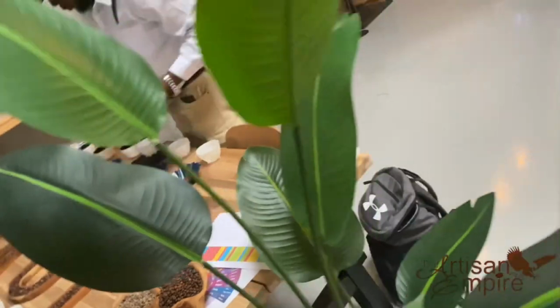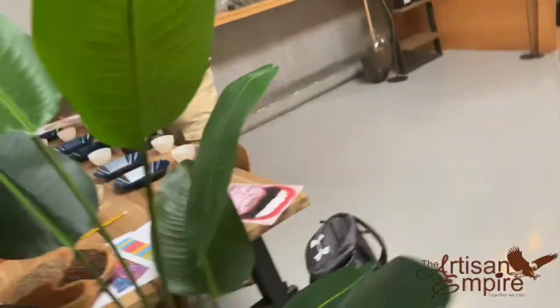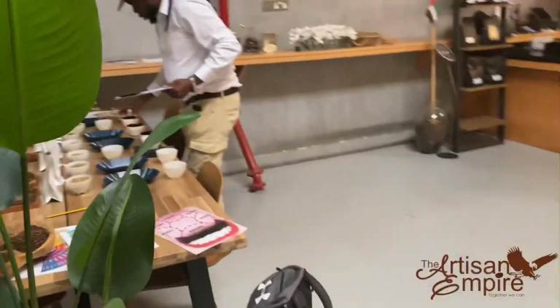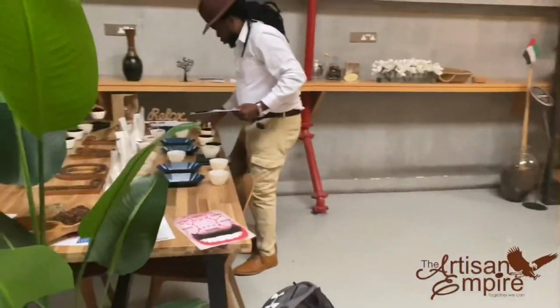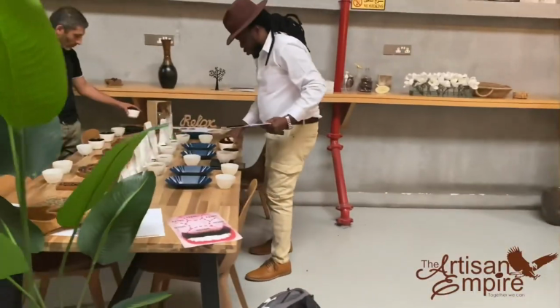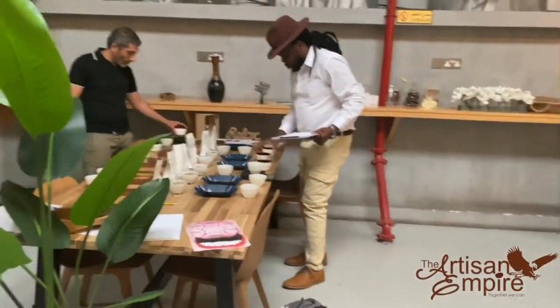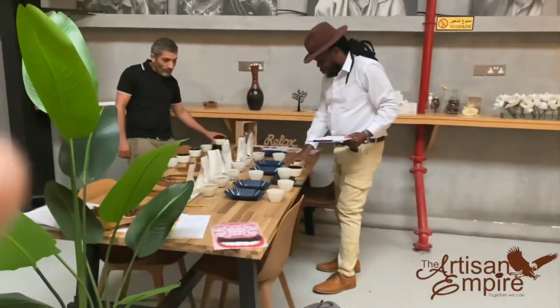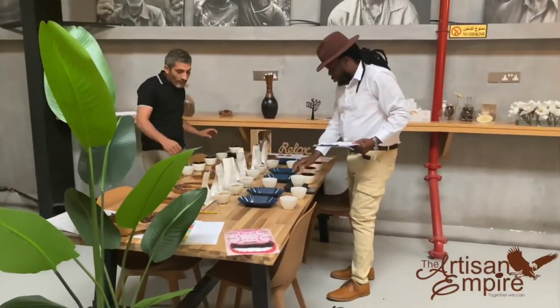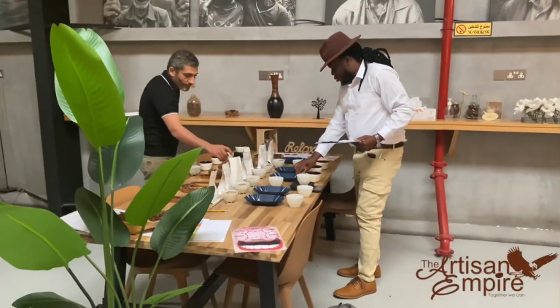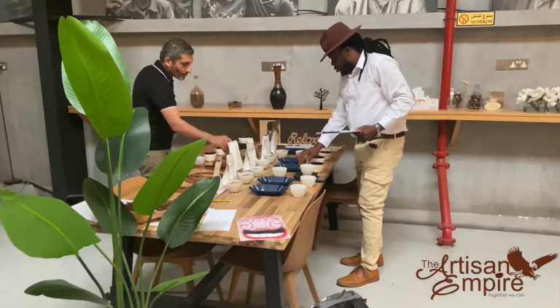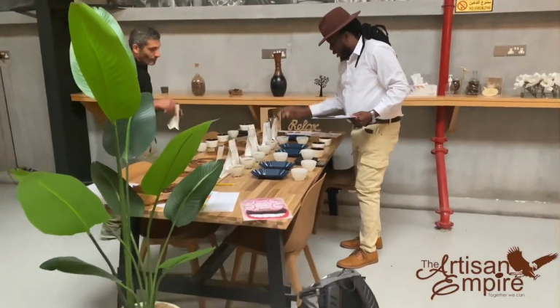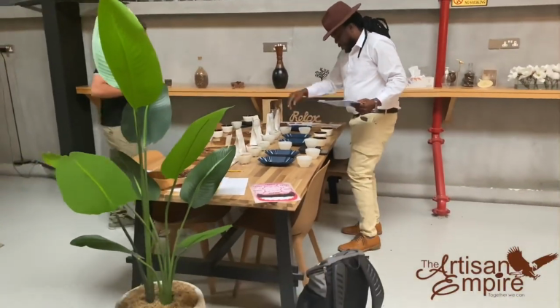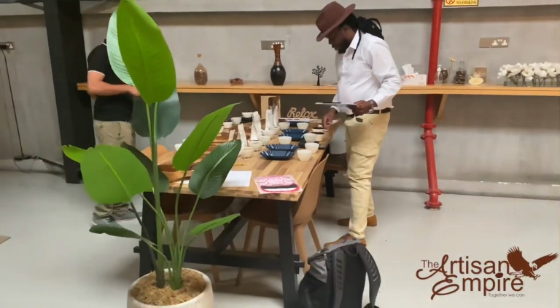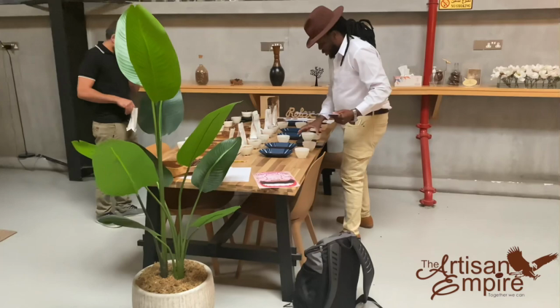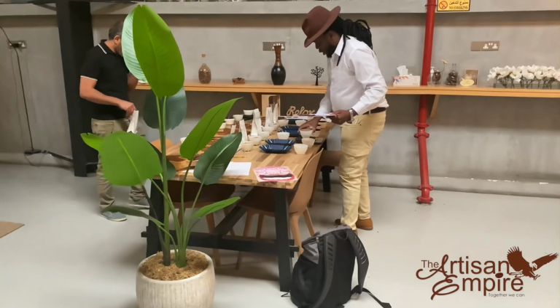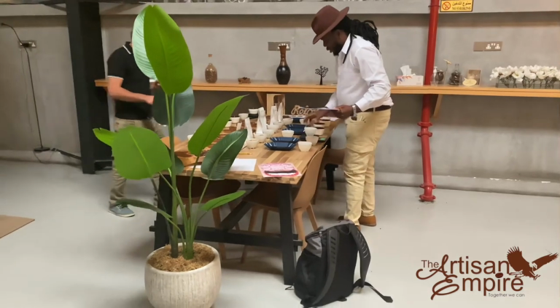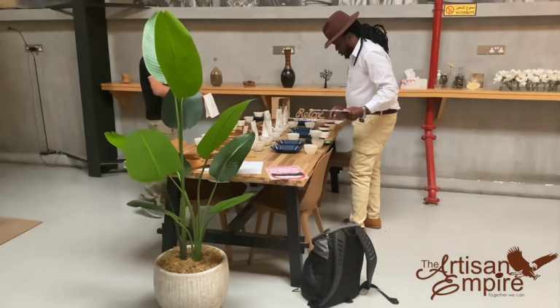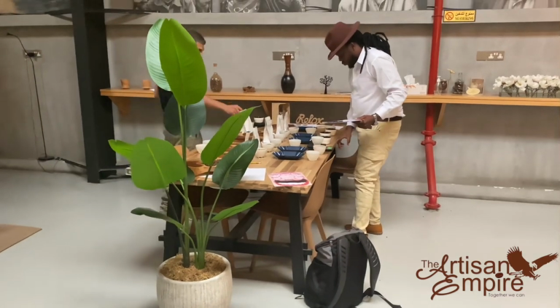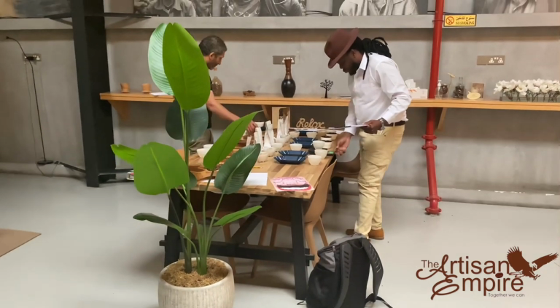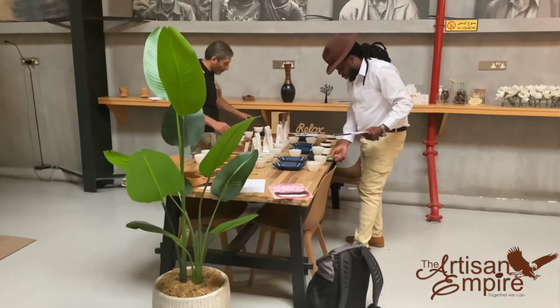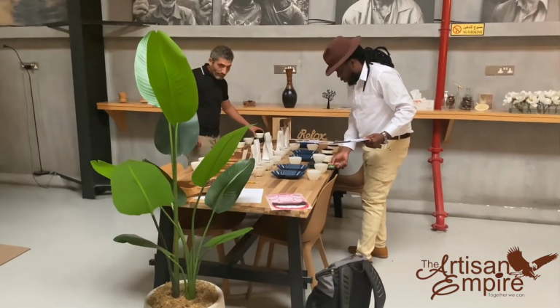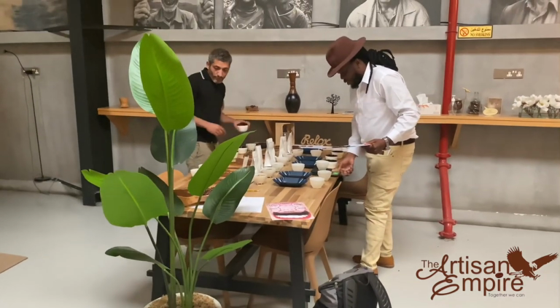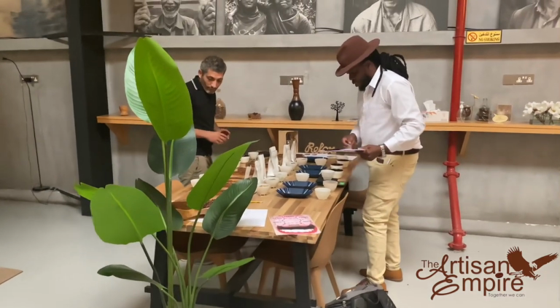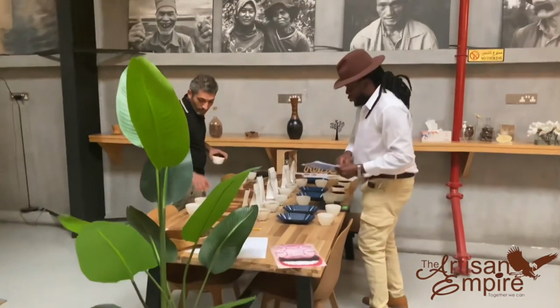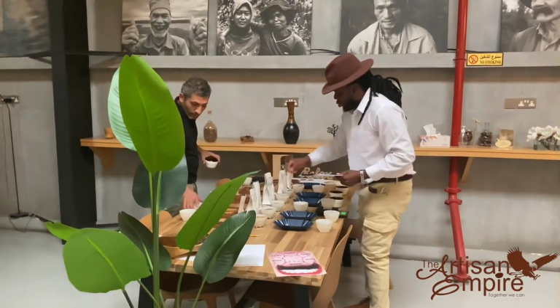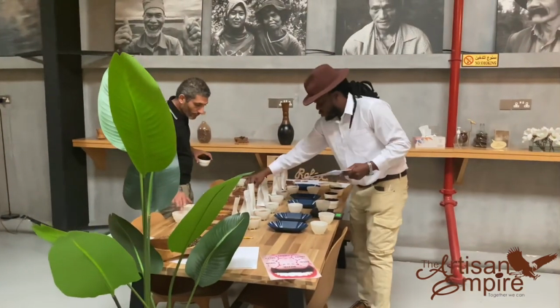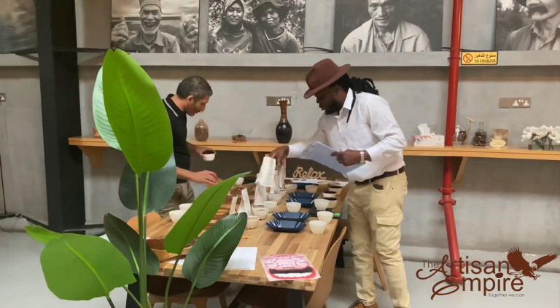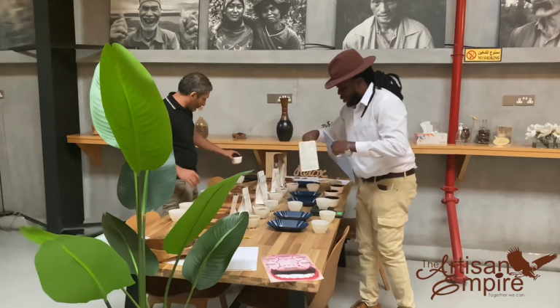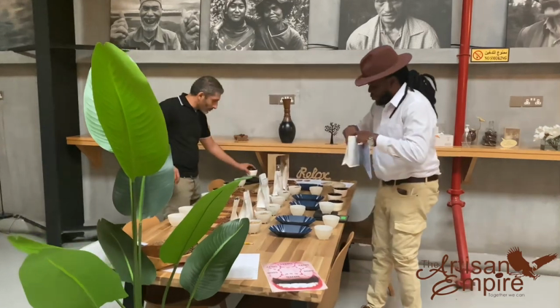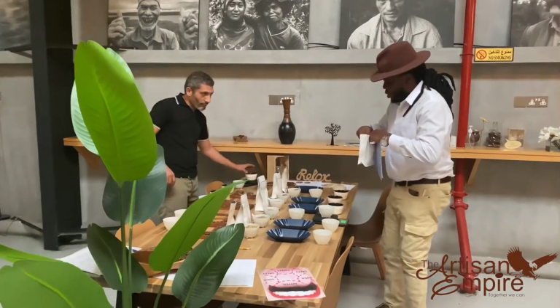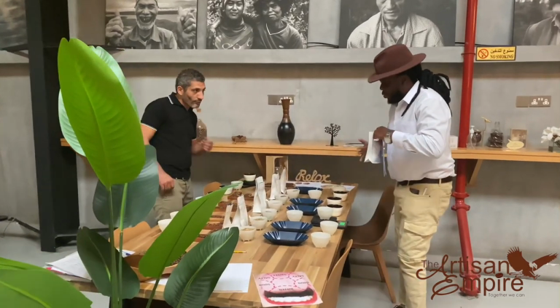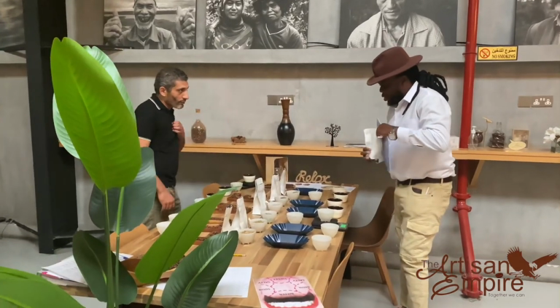My name is Joseph Petty, owner of the Artisan Empire, founder of Specialty Coffee Zimbabwe, and affiliate of the Specialty Coffee Association.